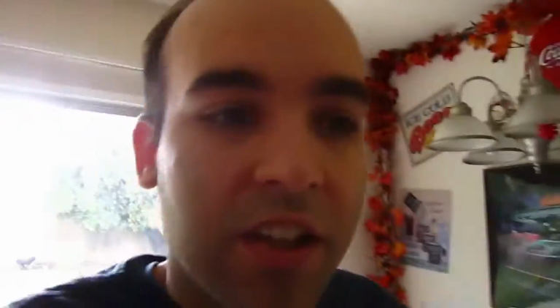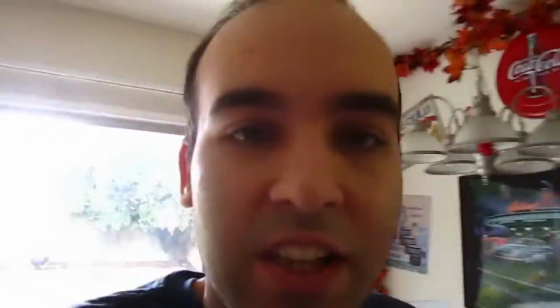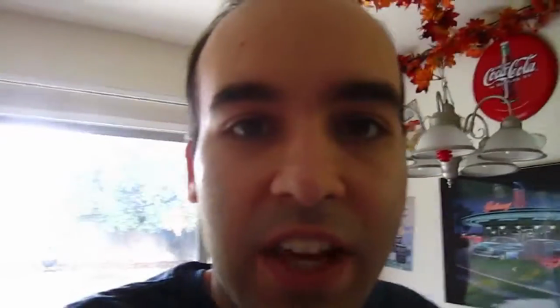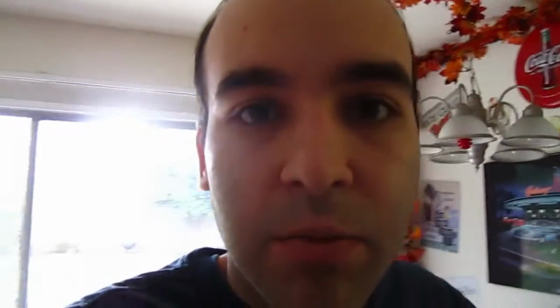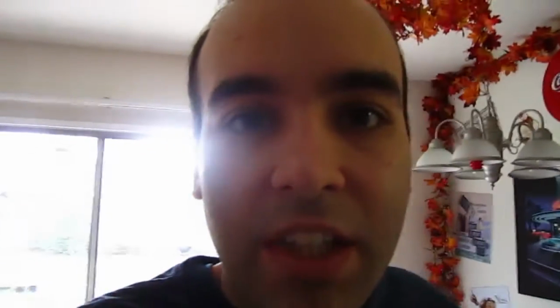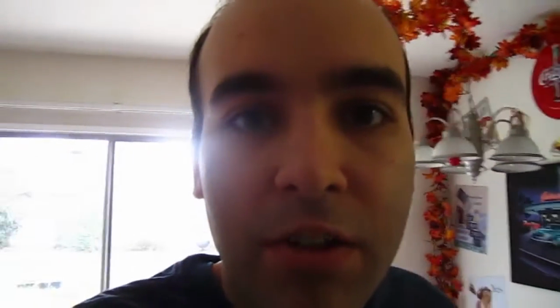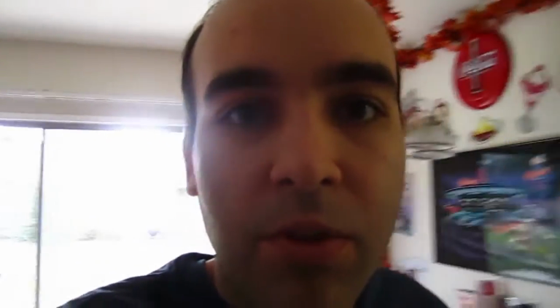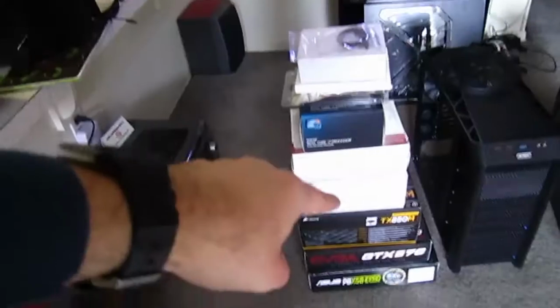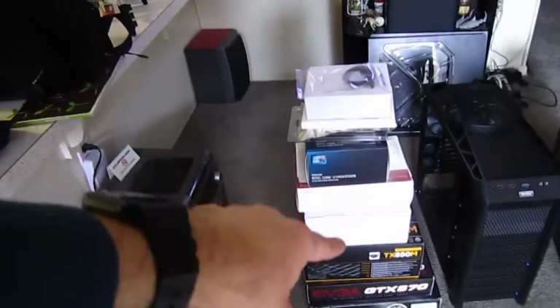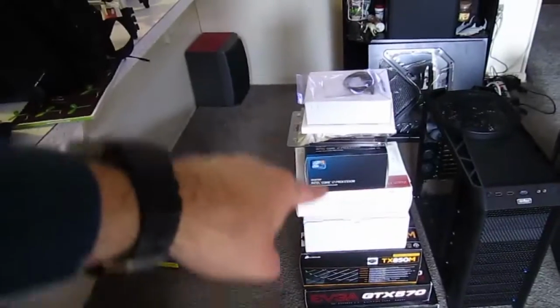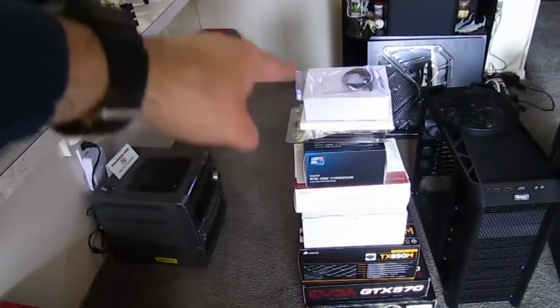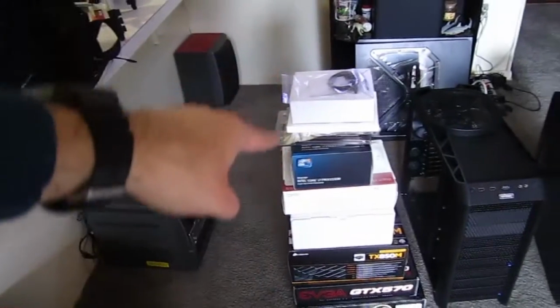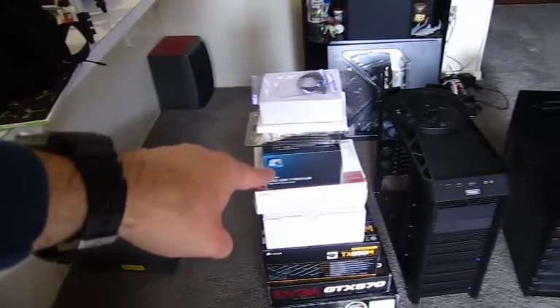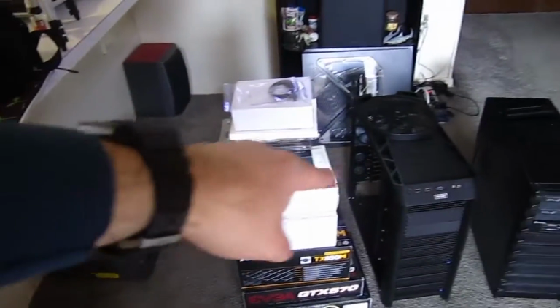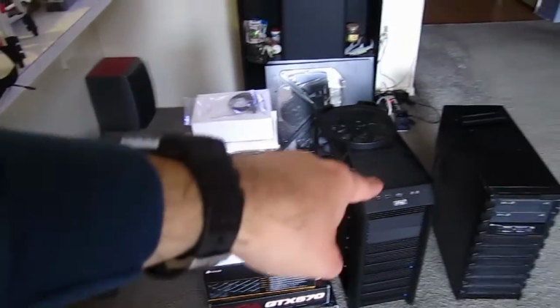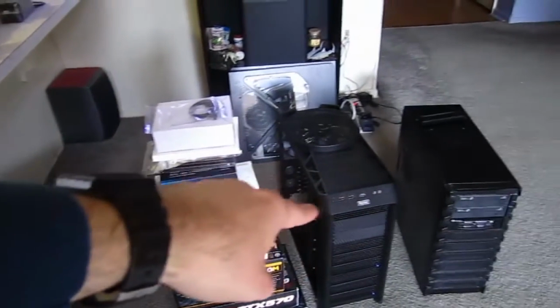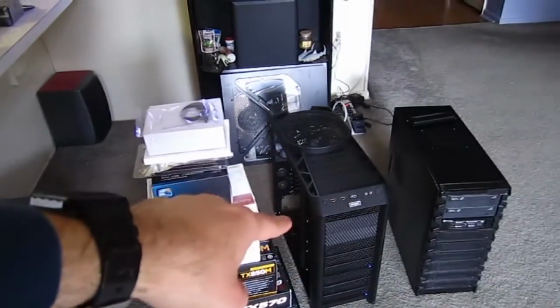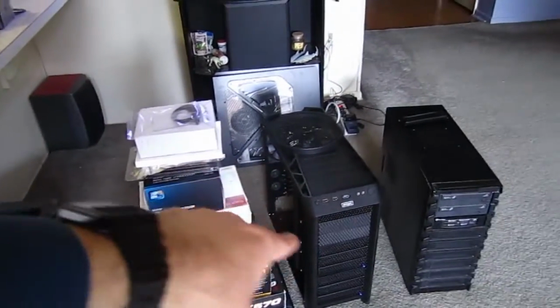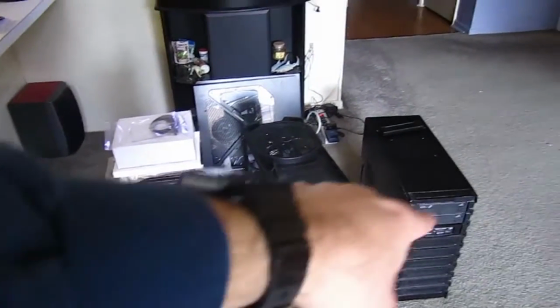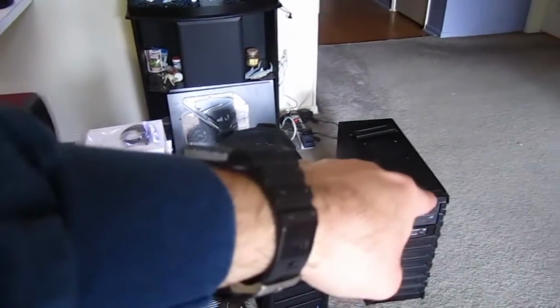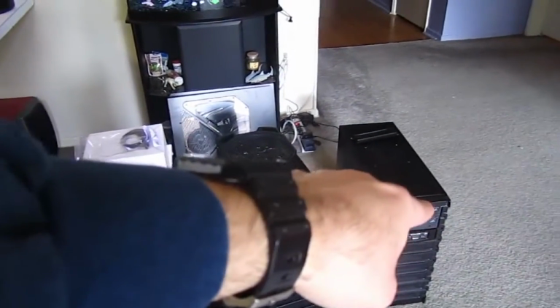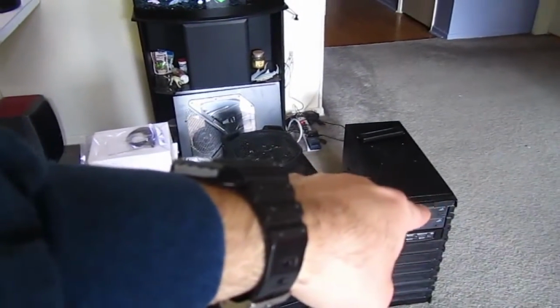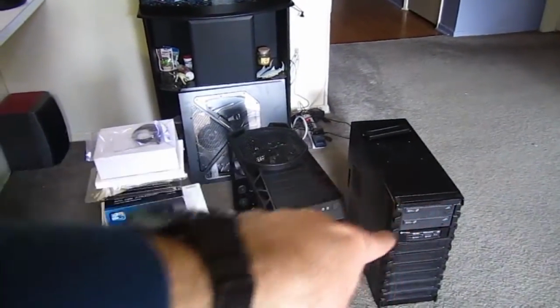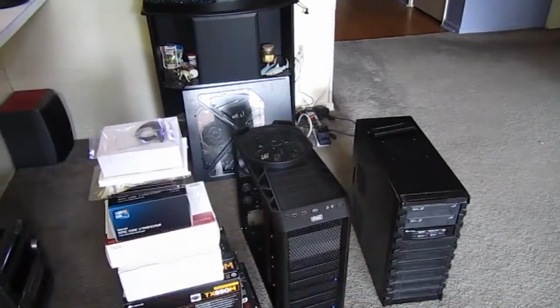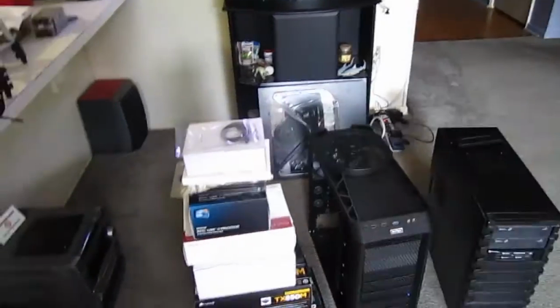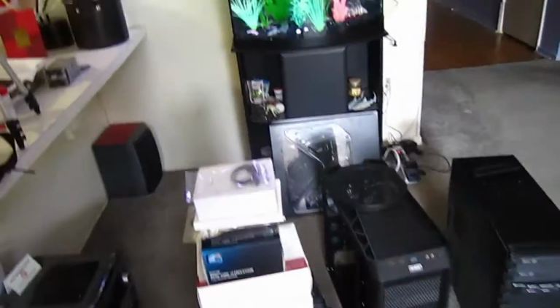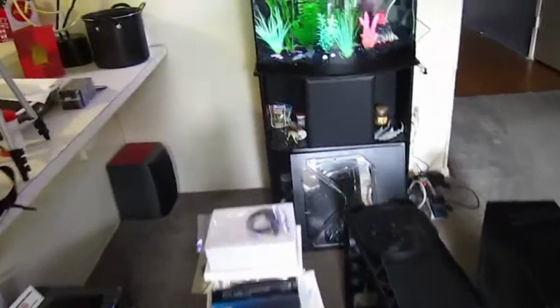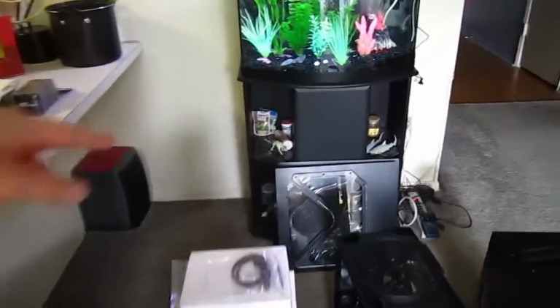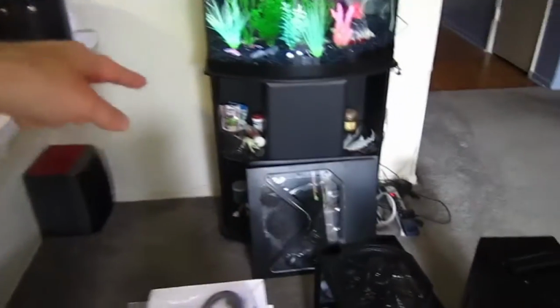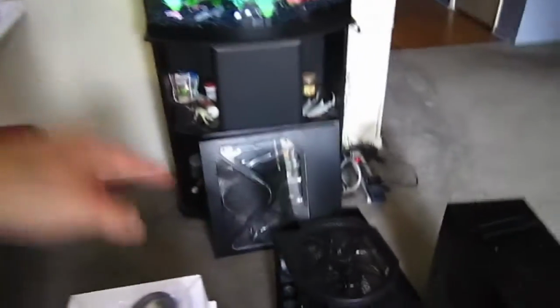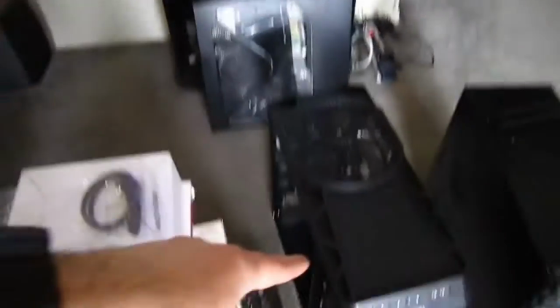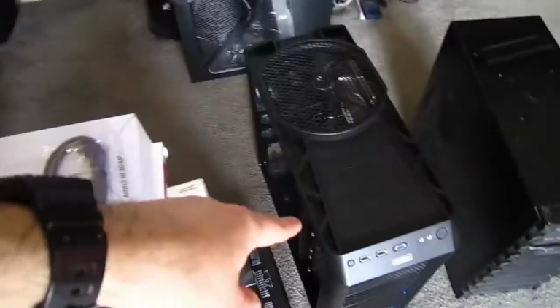Instead of that, let's put together a computer. There's the computer parts, the case, and there's the existing computer. I already took the sides off of this thing.